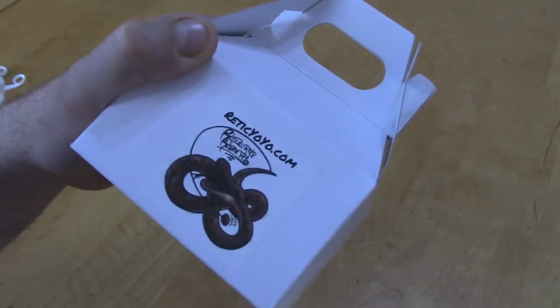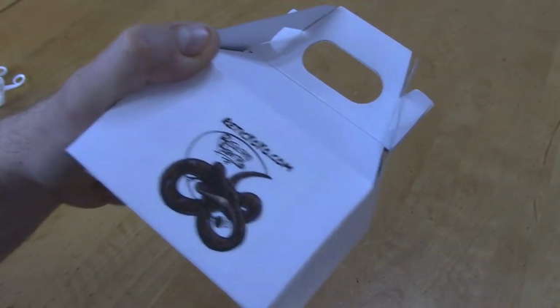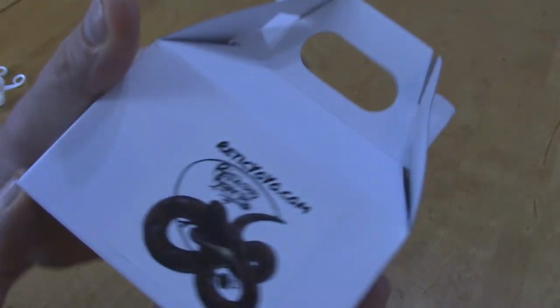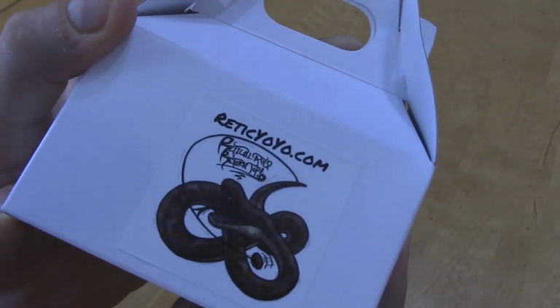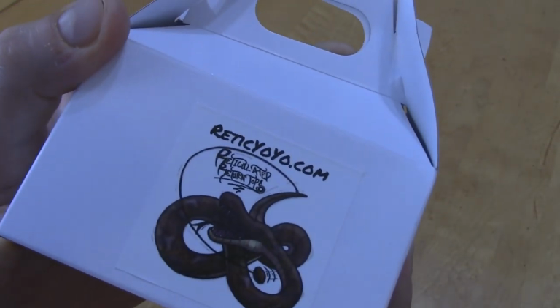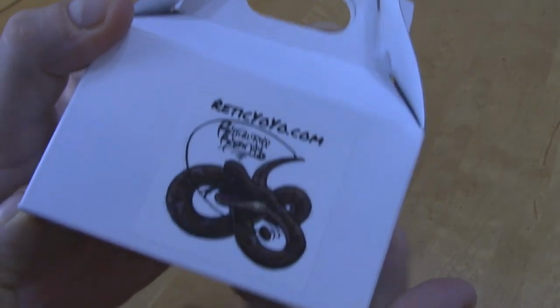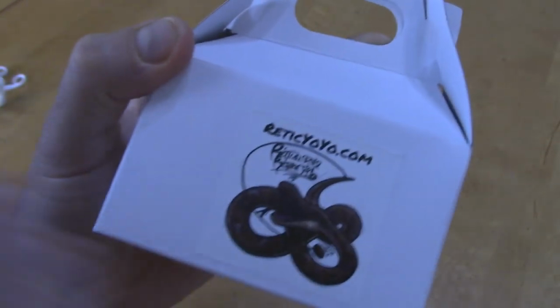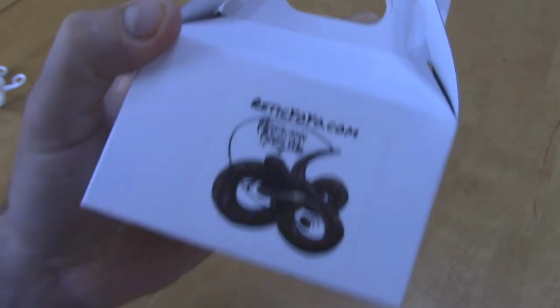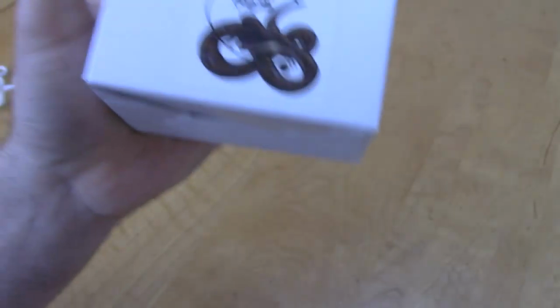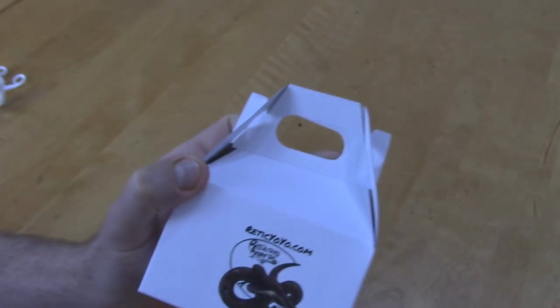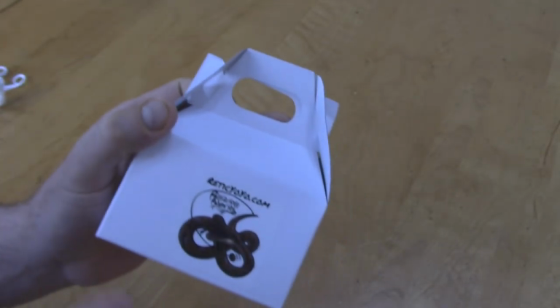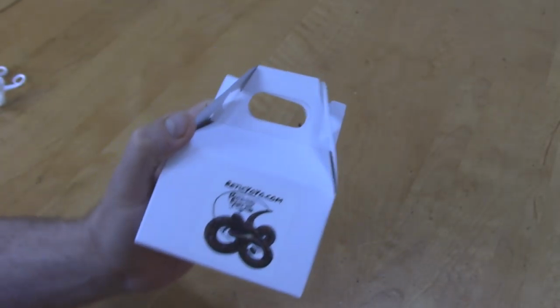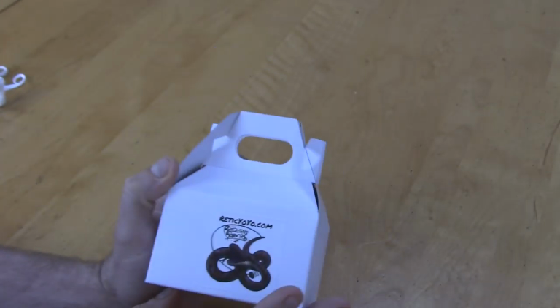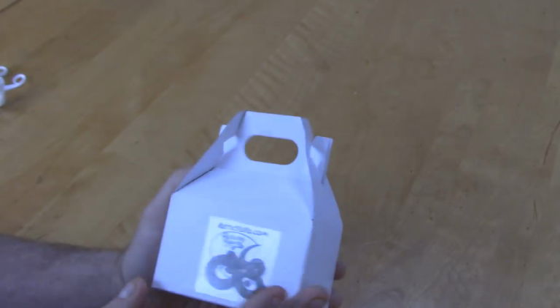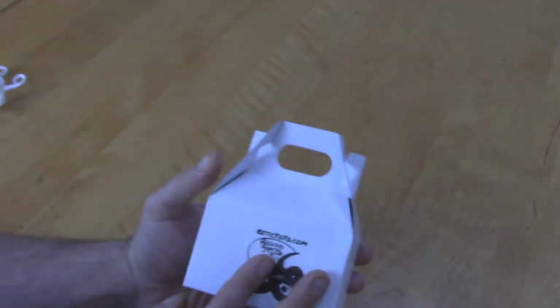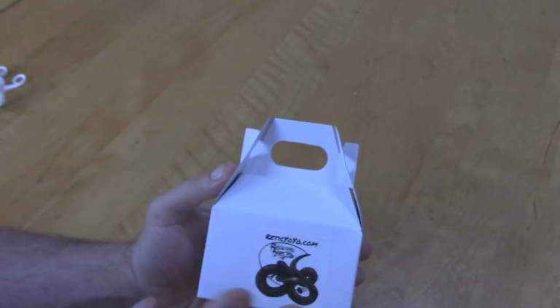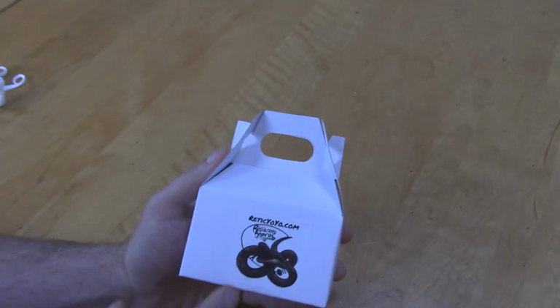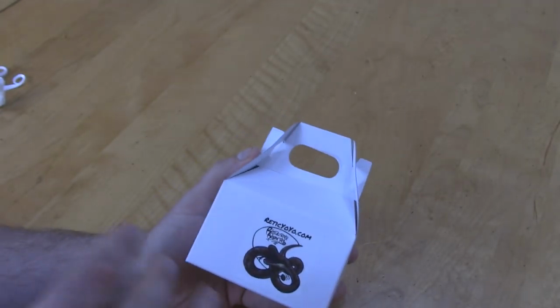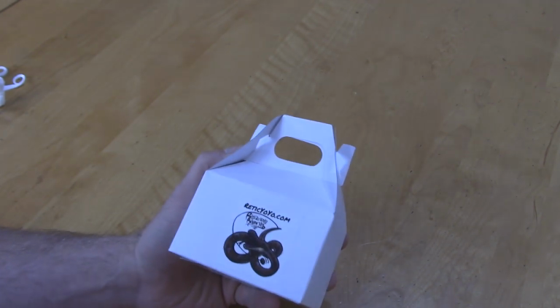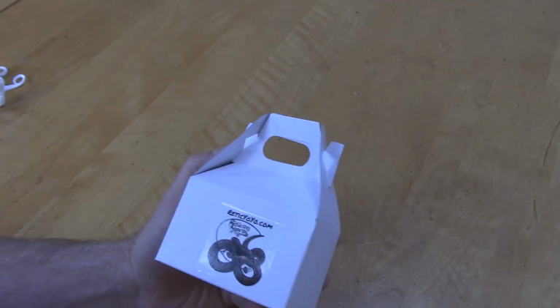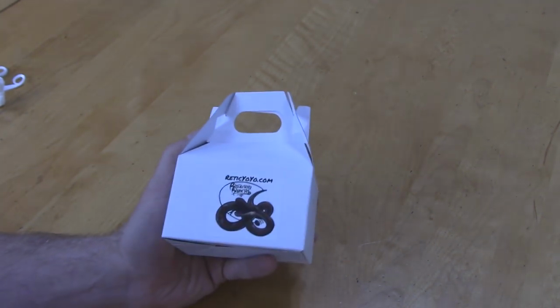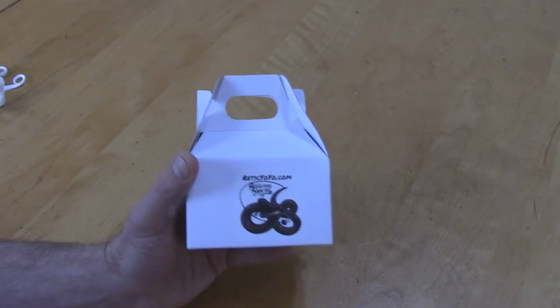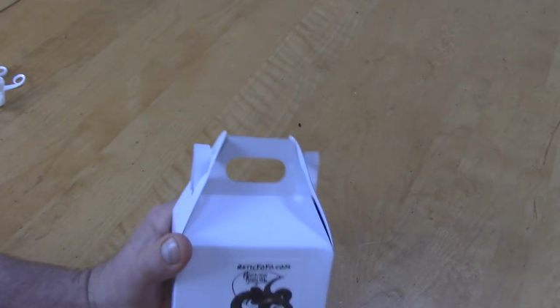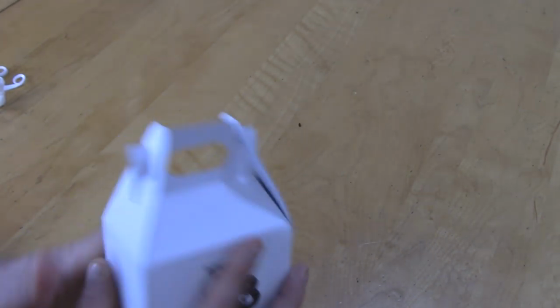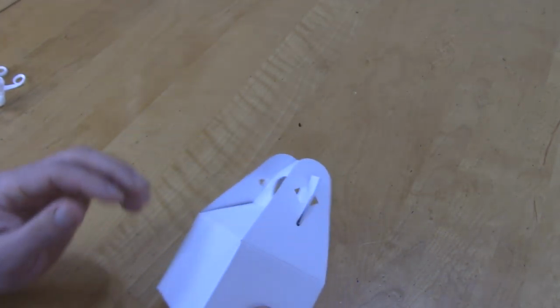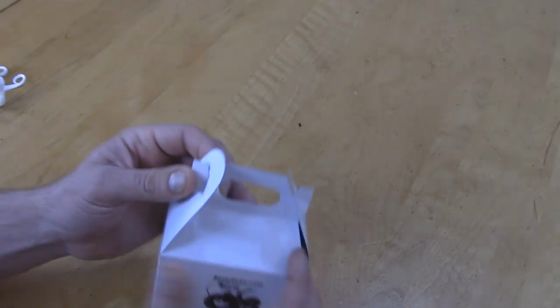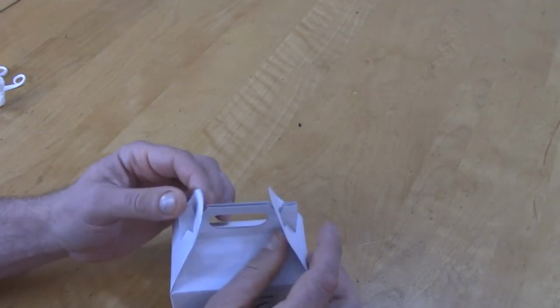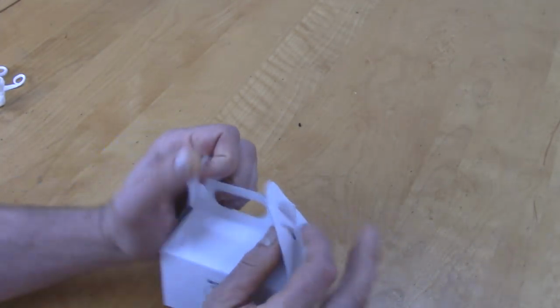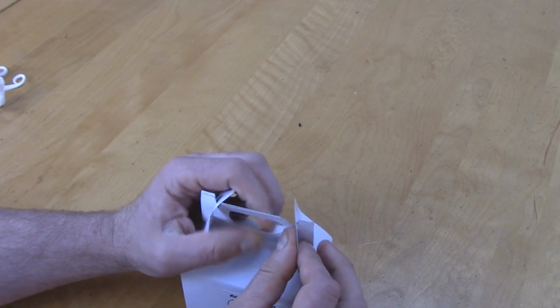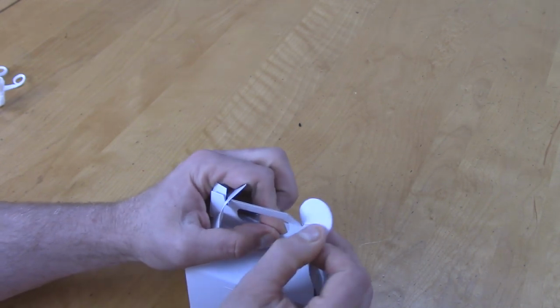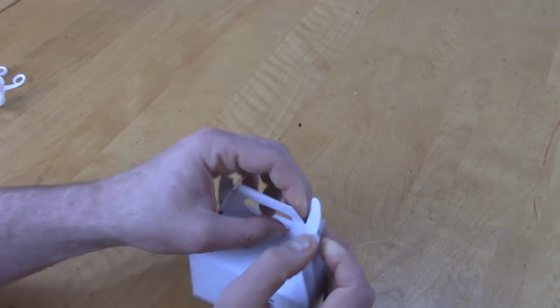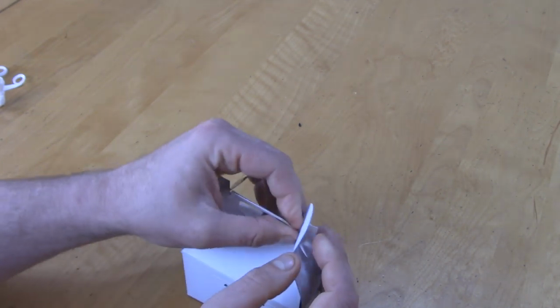So here is the packaging. We got ReticYoyo.com where you can purchase all of the Reticulated Return Tops yoyos, as well as YoYo Sam. So if you're wondering where to buy this, I just told you. Links will be in the description as always.